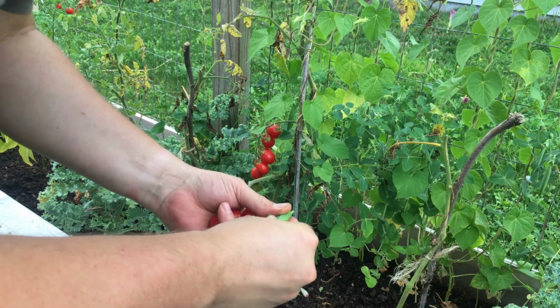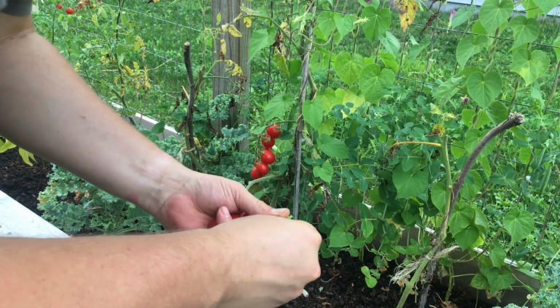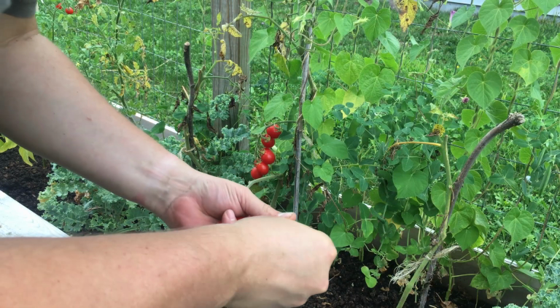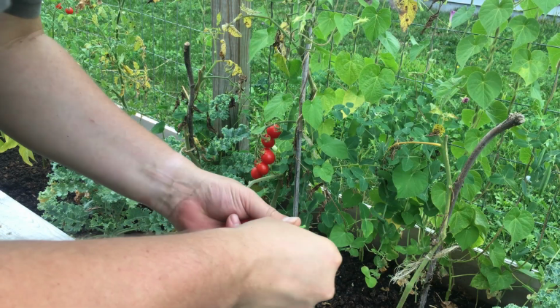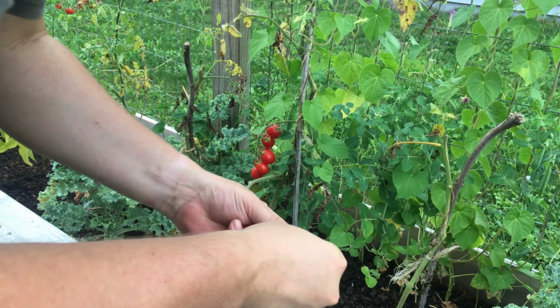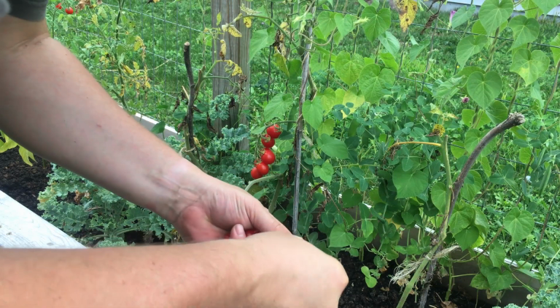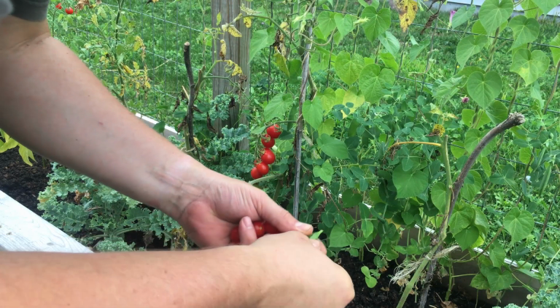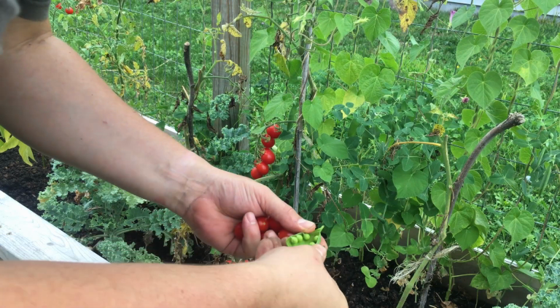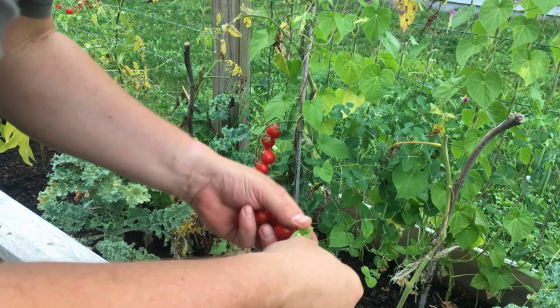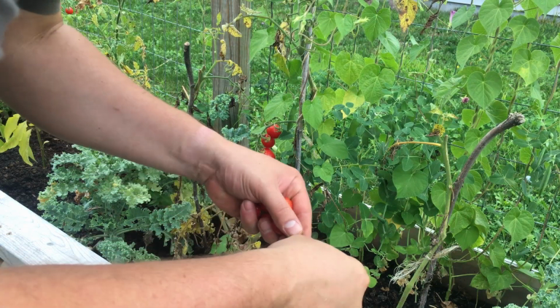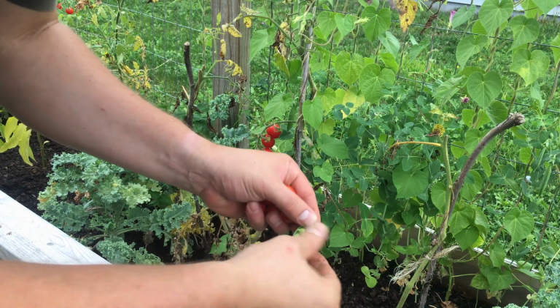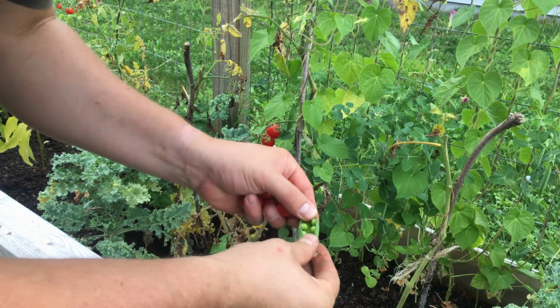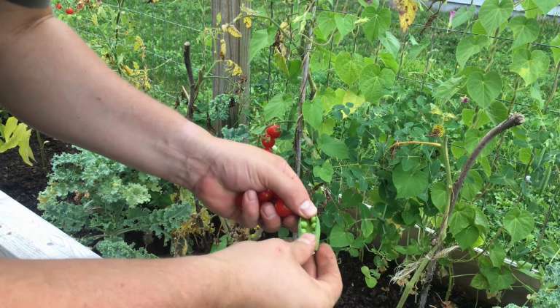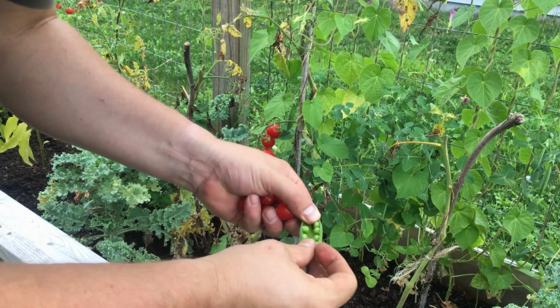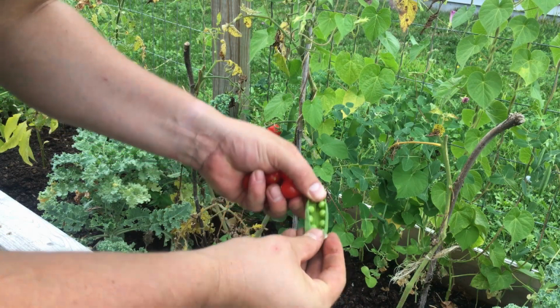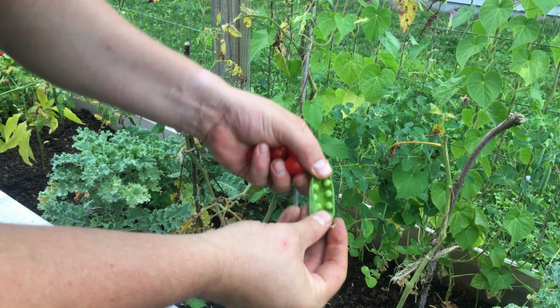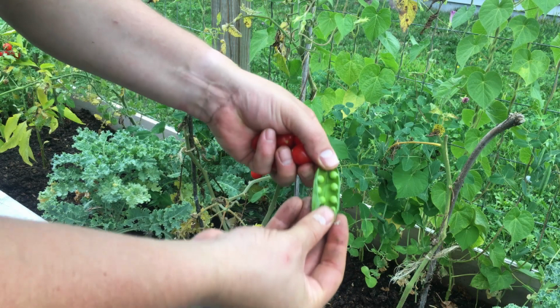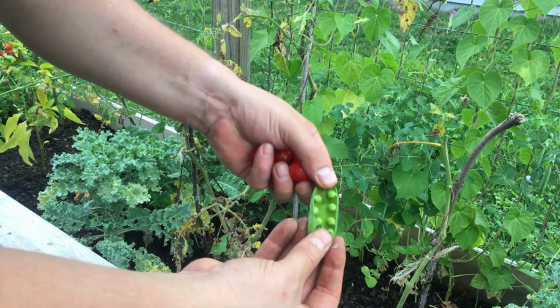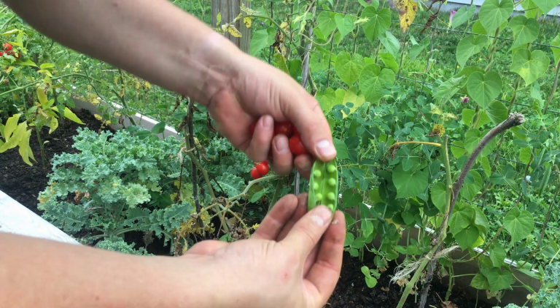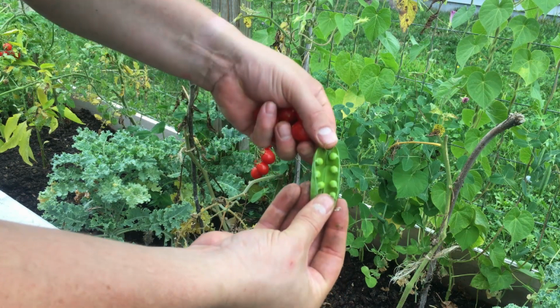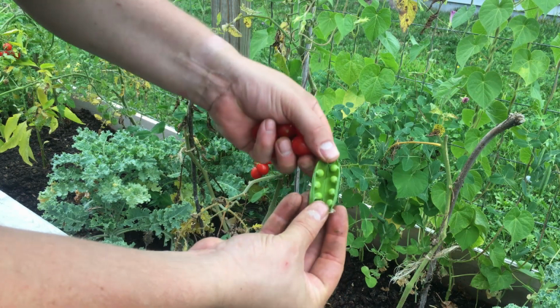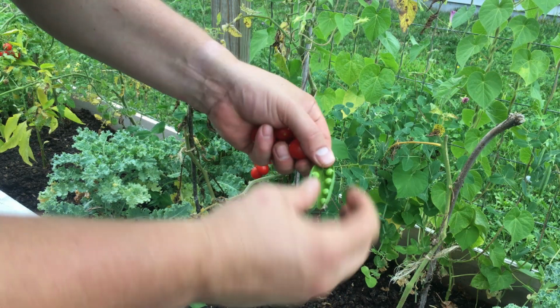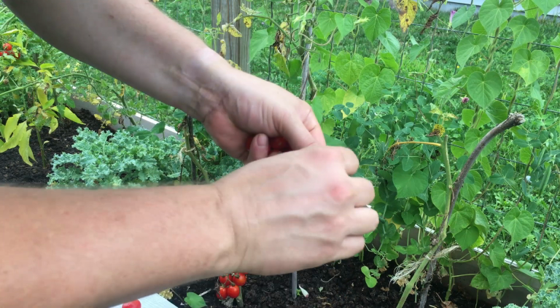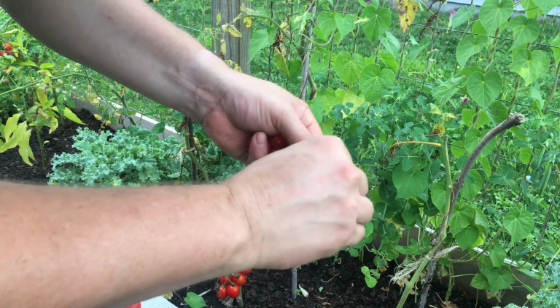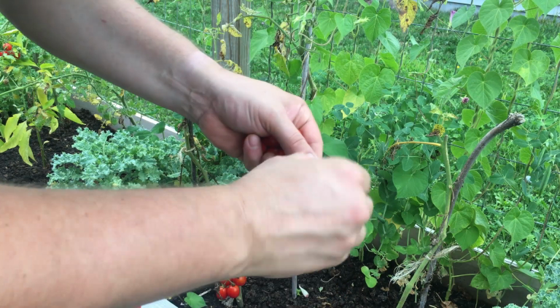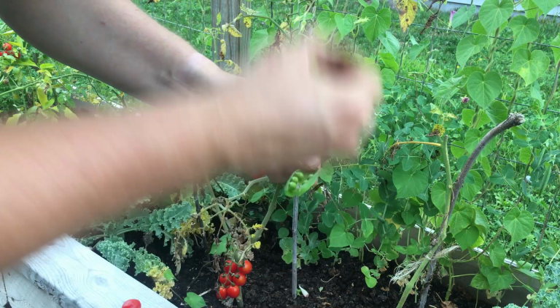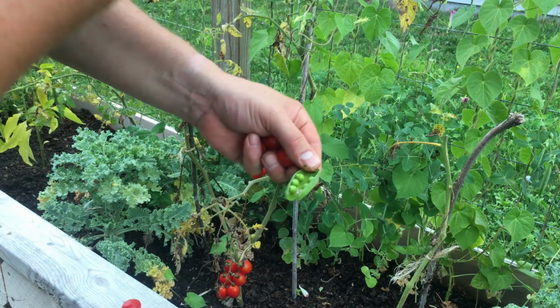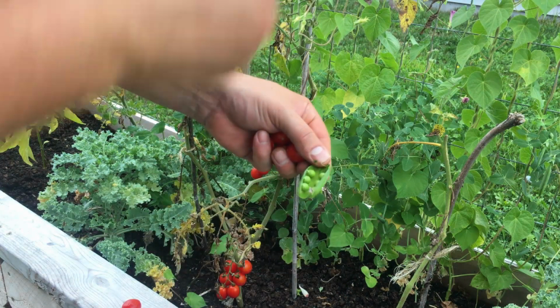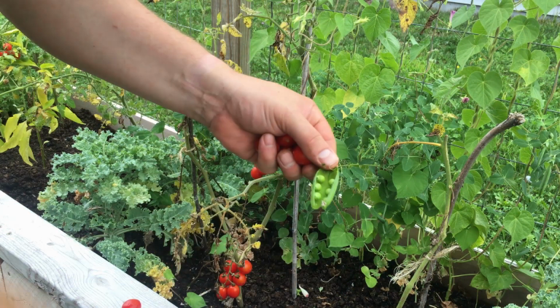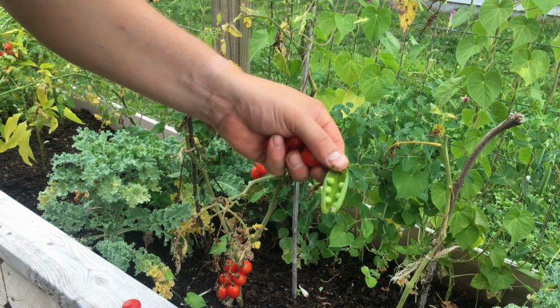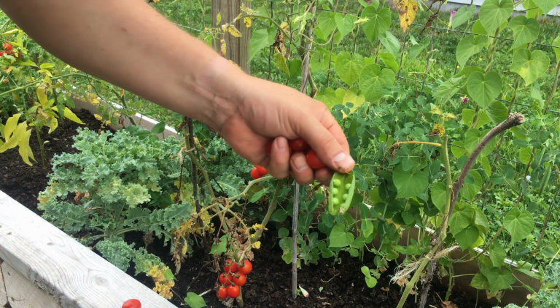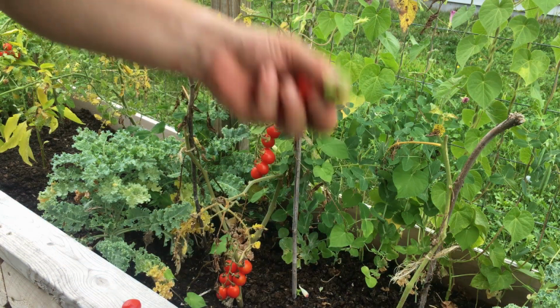If you've never grown or tasted fresh snap peas — look at that, eight little peas right there — these are absolutely delicious.